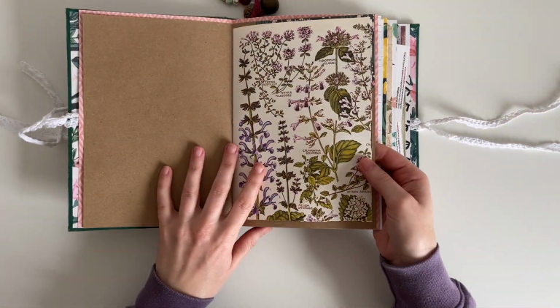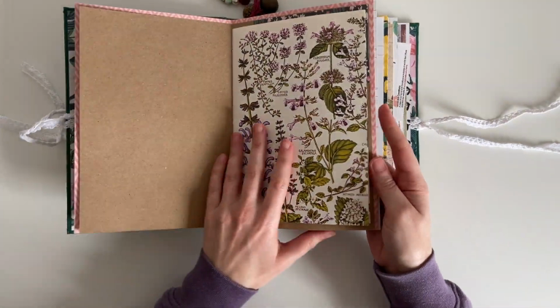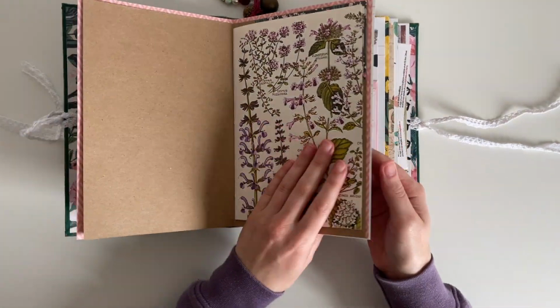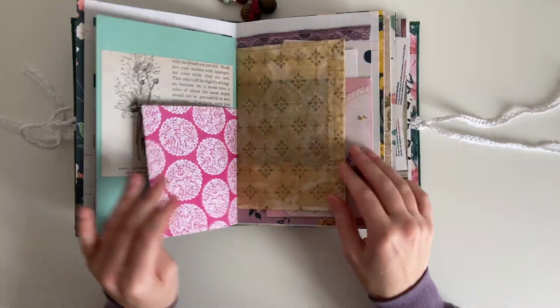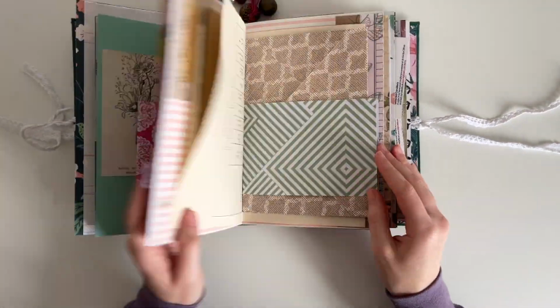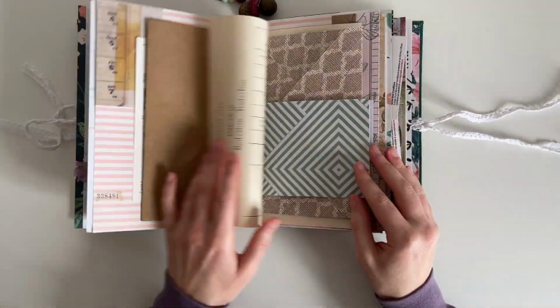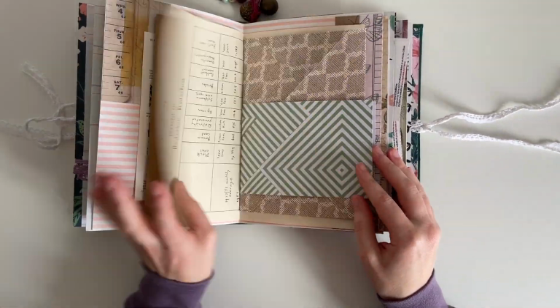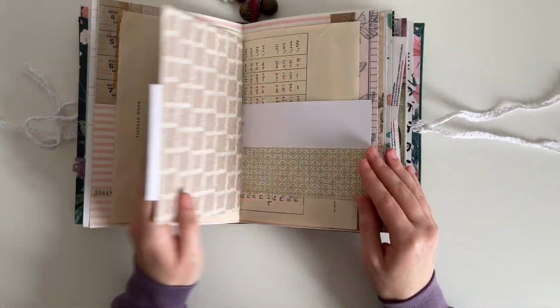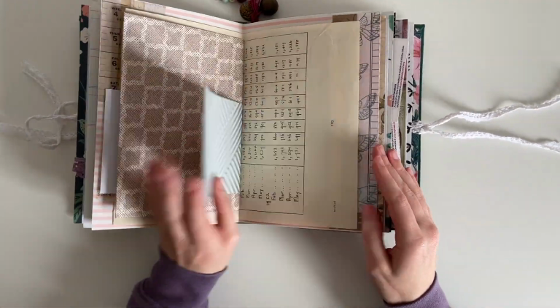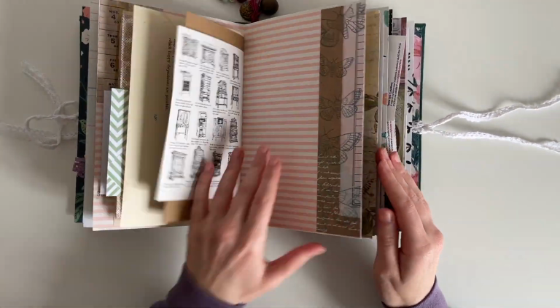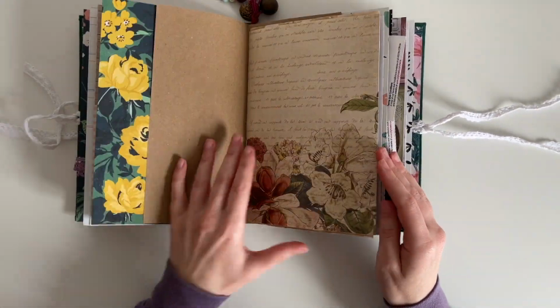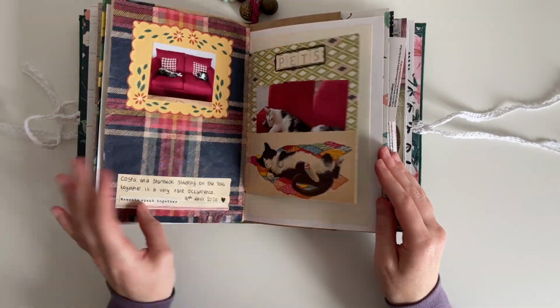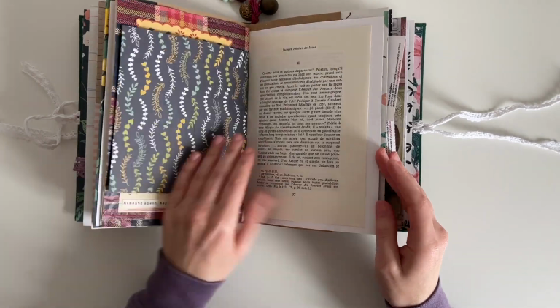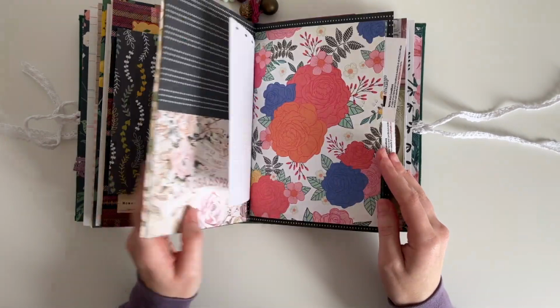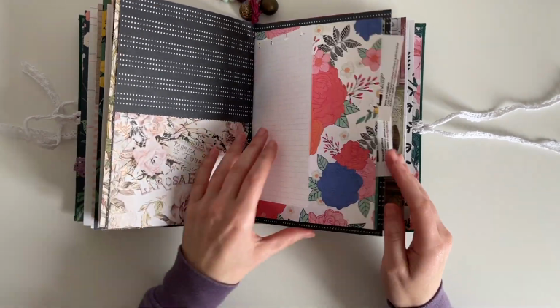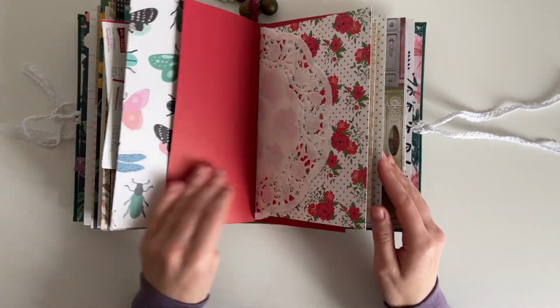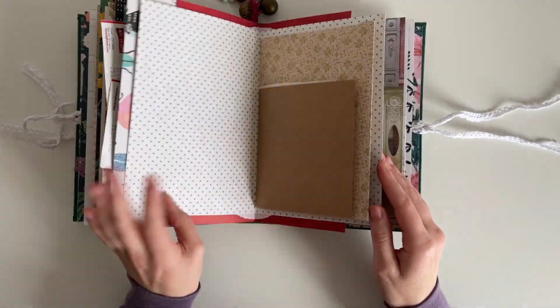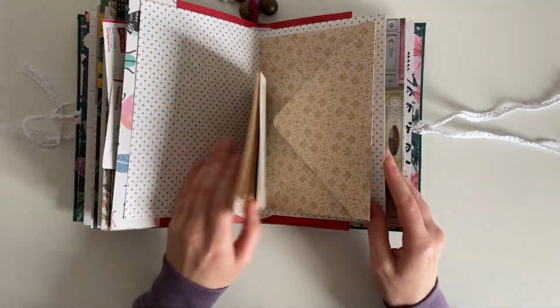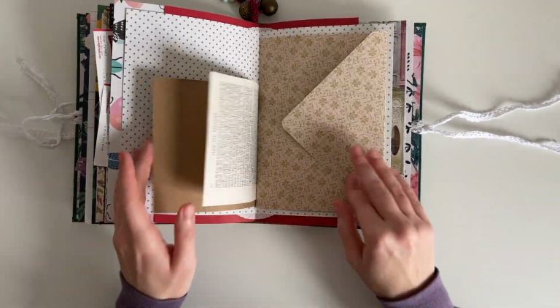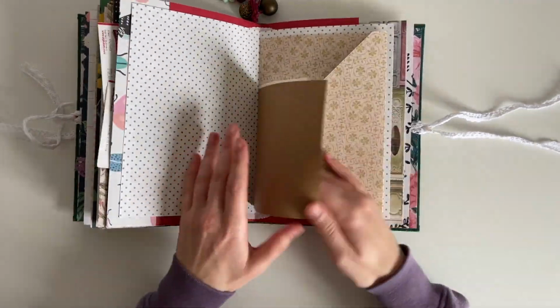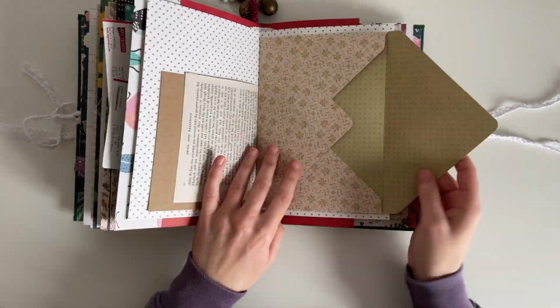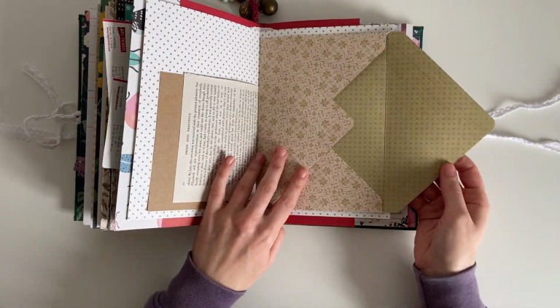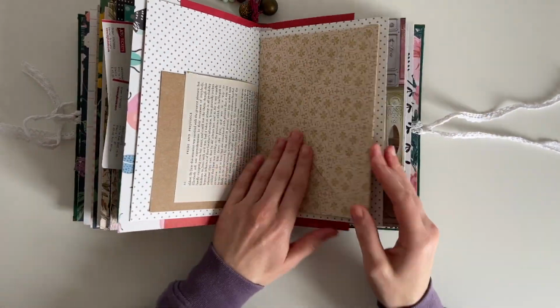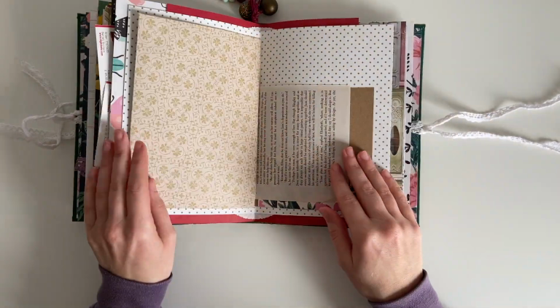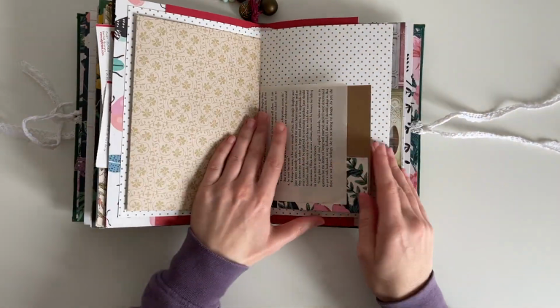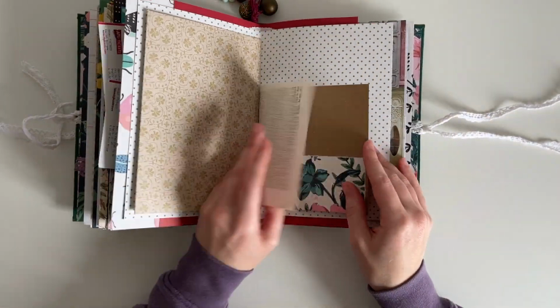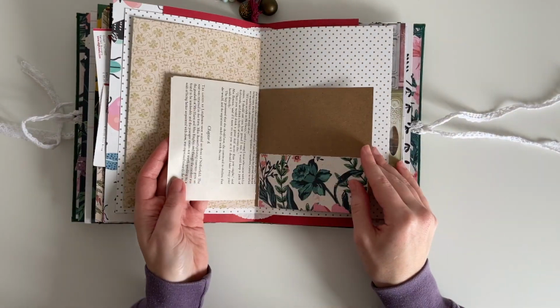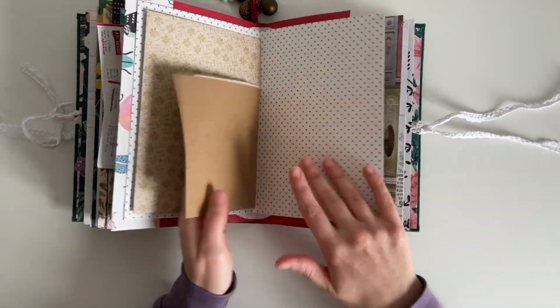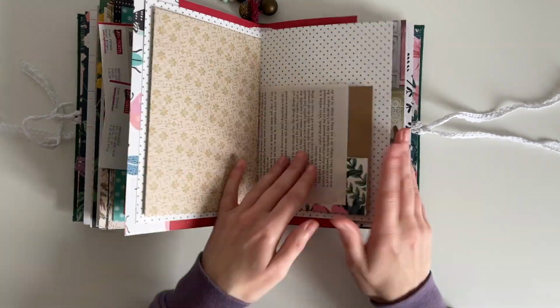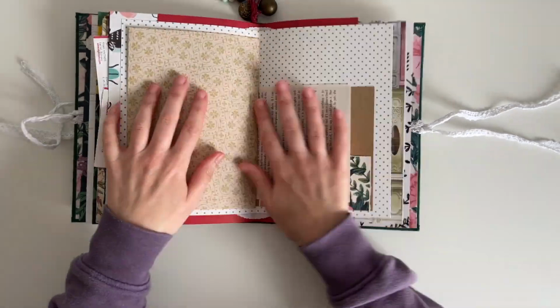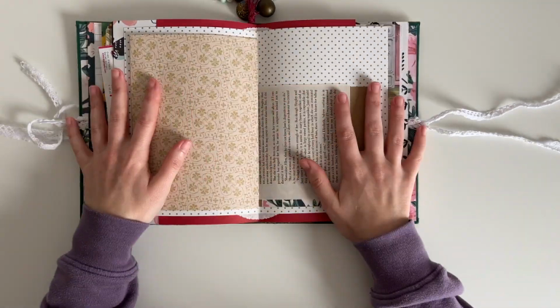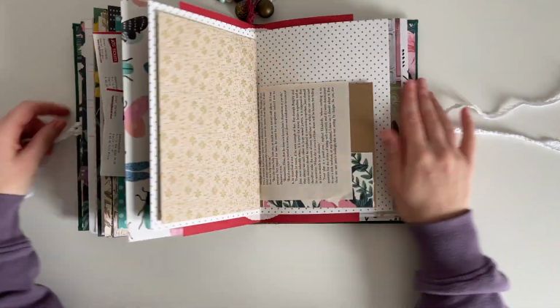I'm just choosing a page in my journal to work on, and one thing I've noticed is that a lot of the pages are smaller pages, so I'm going to be trying to use a few of those today.